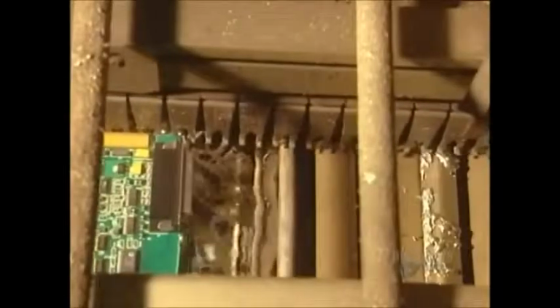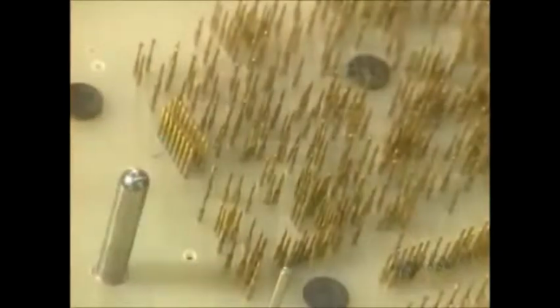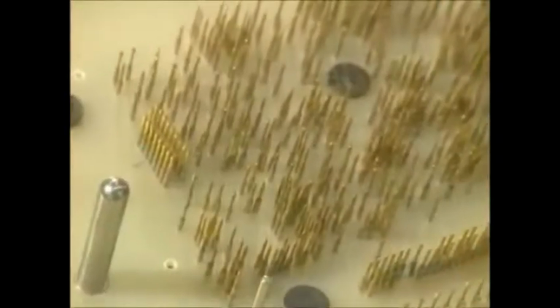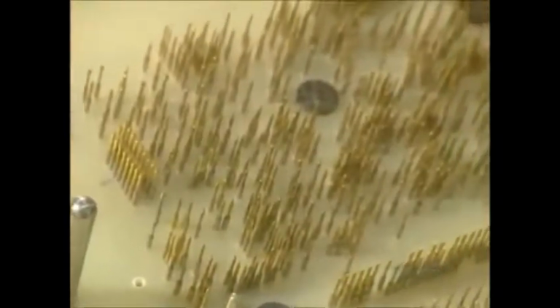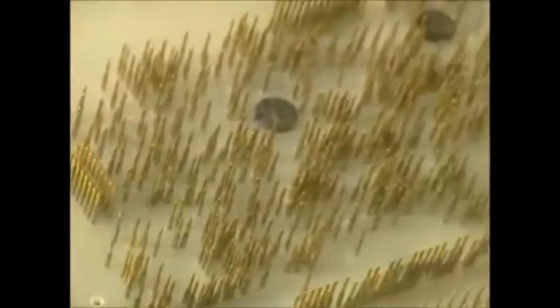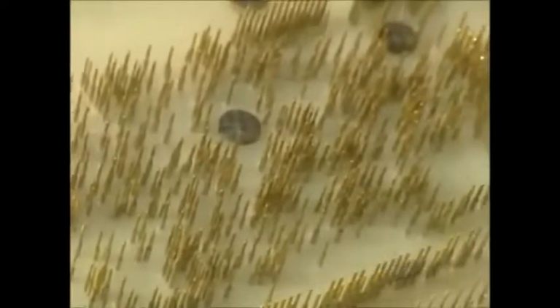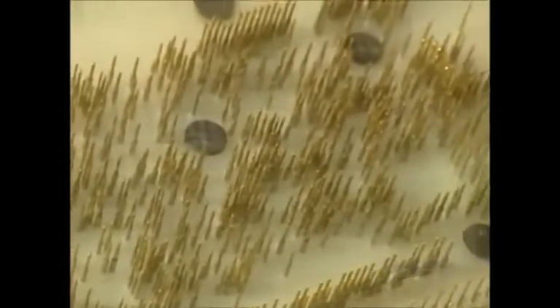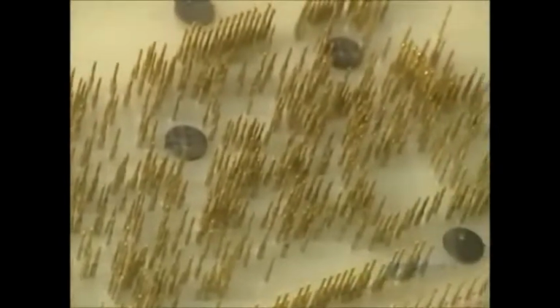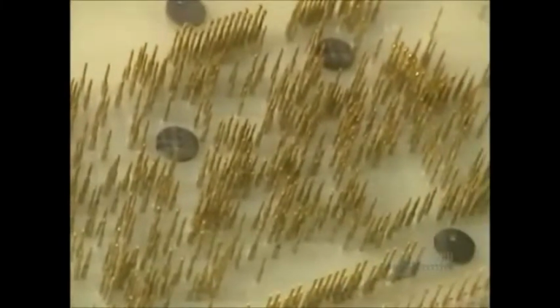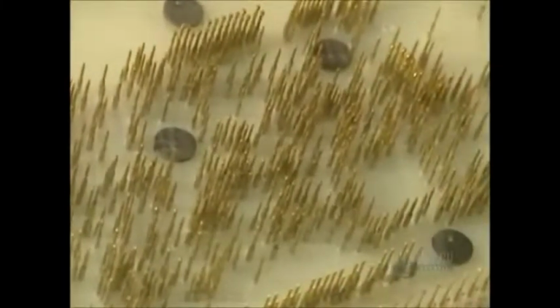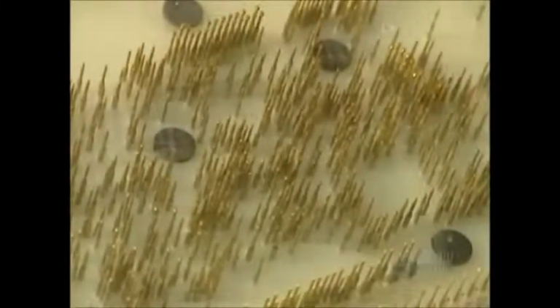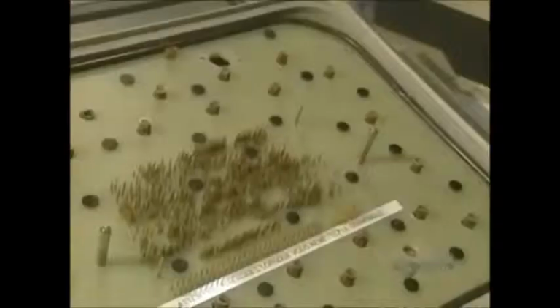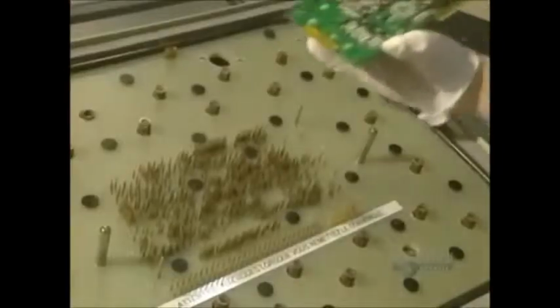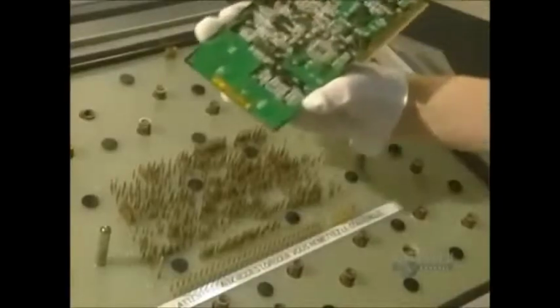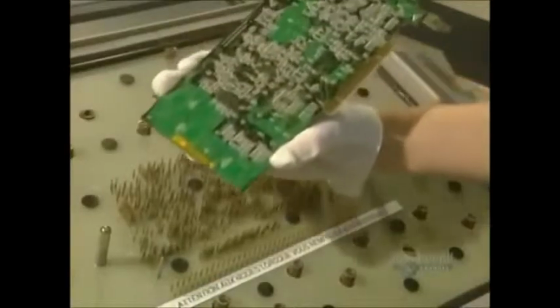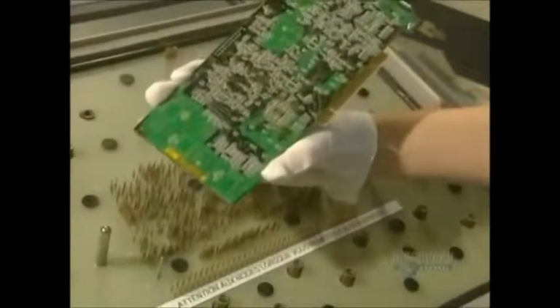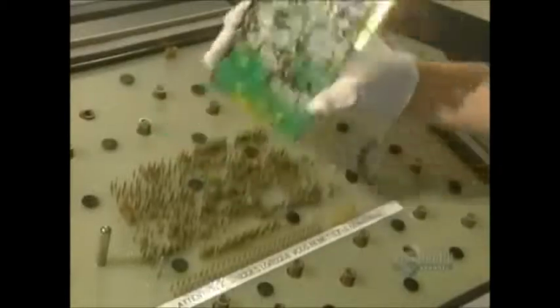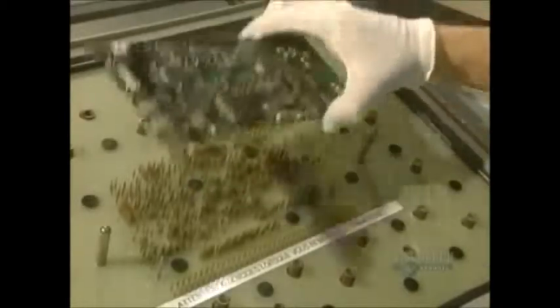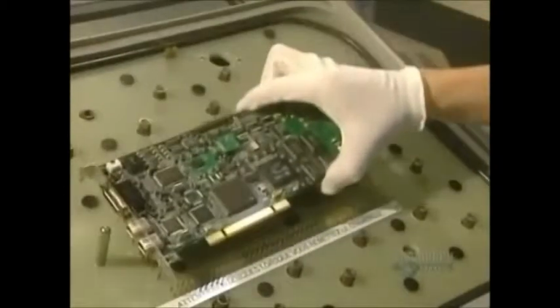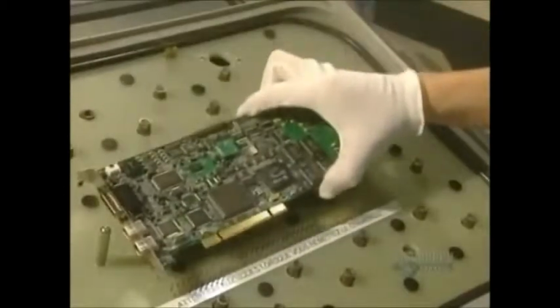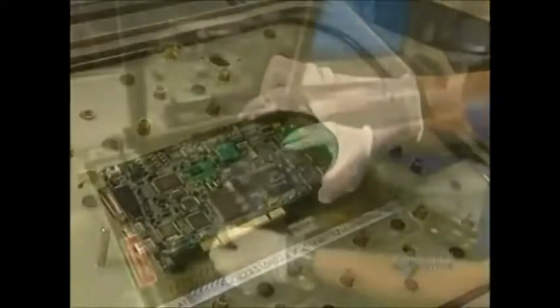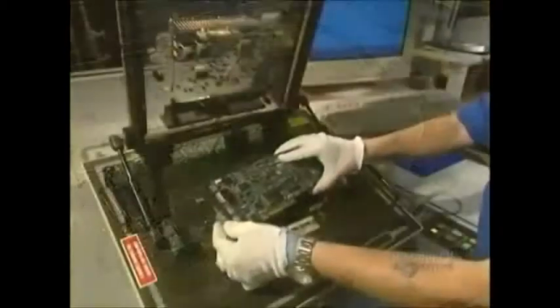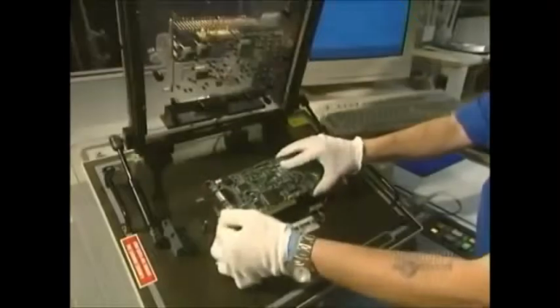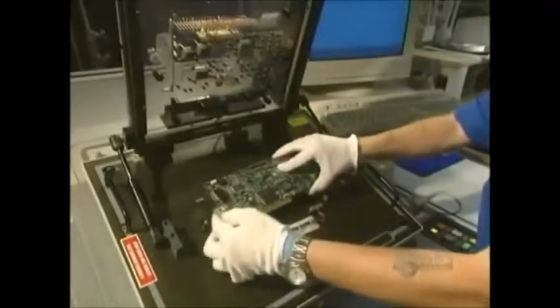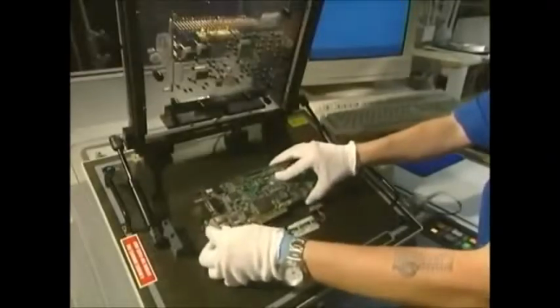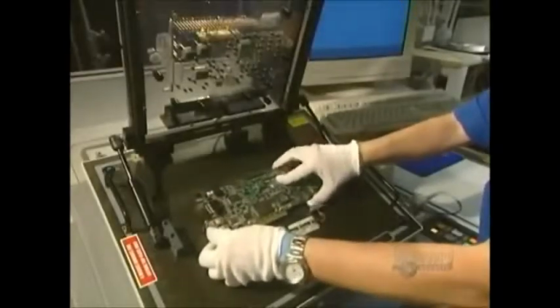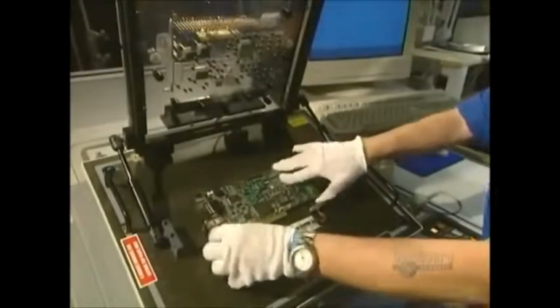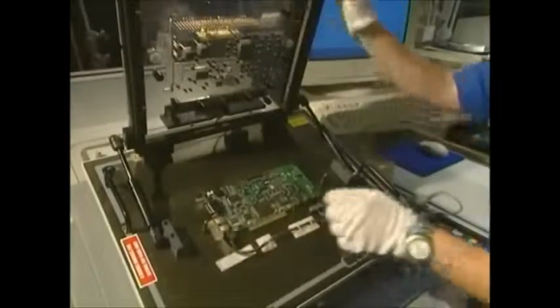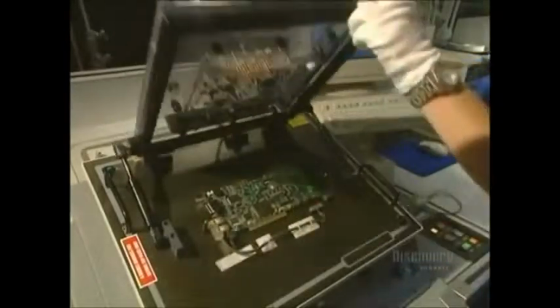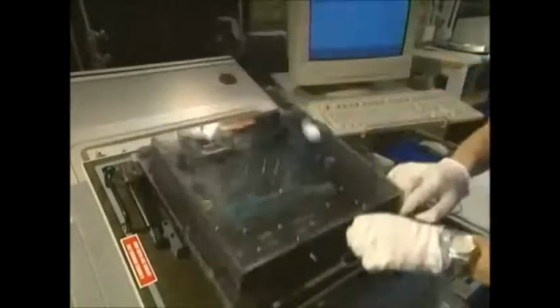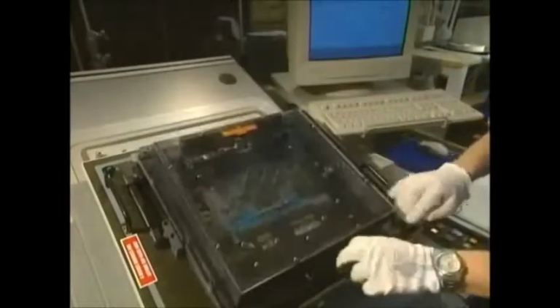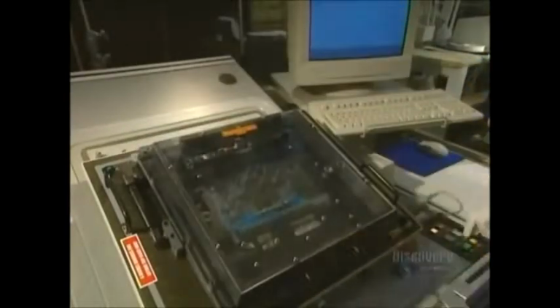Now, everything is installed. They have to do an initial electrical test. The card is placed on a bed of electrified pegs. These pegs make contact with the card's connecting points, allowing them to check for short circuits or open circuits in the card.